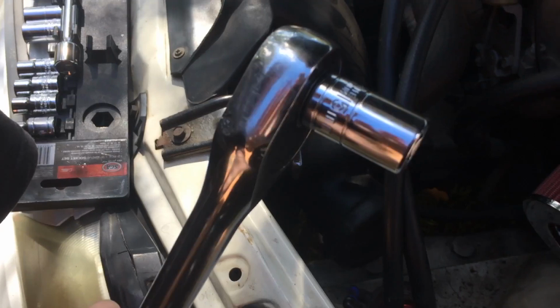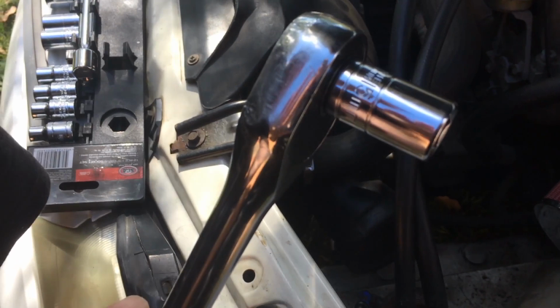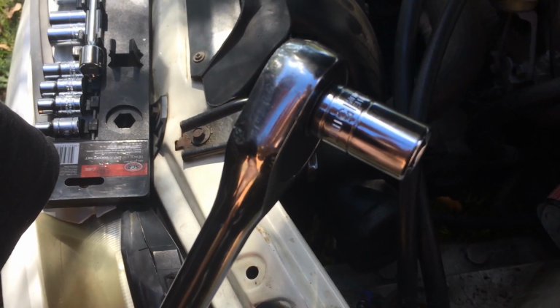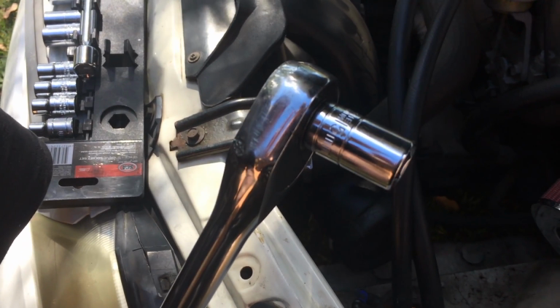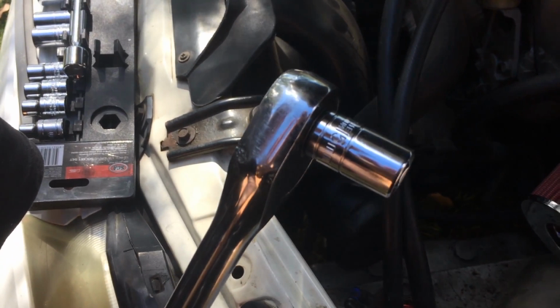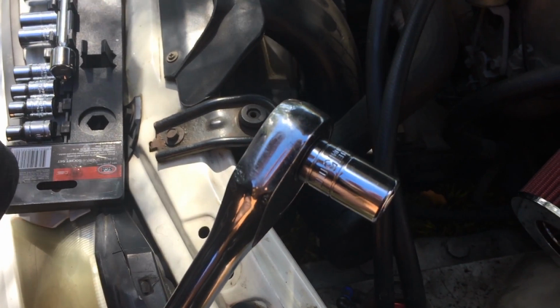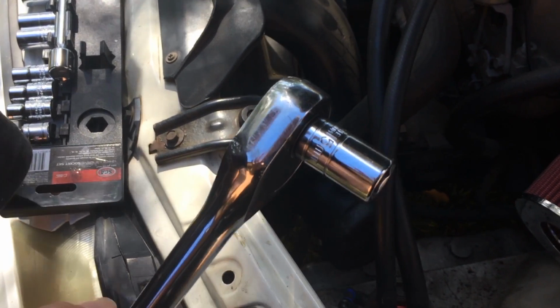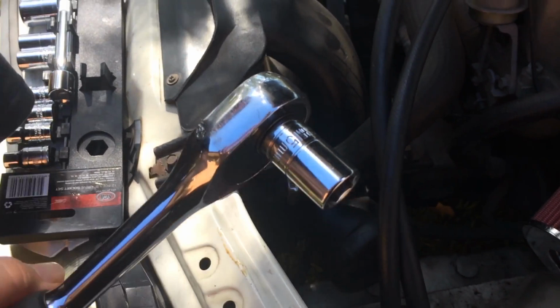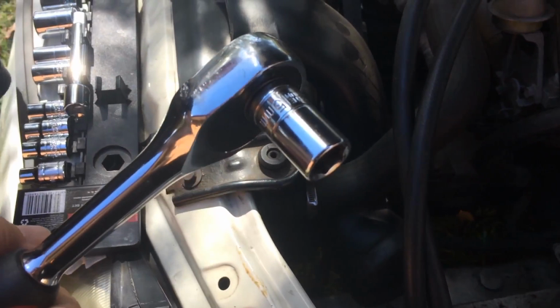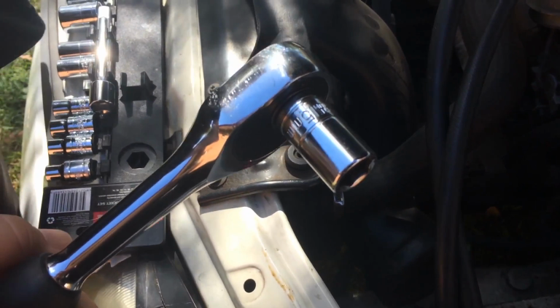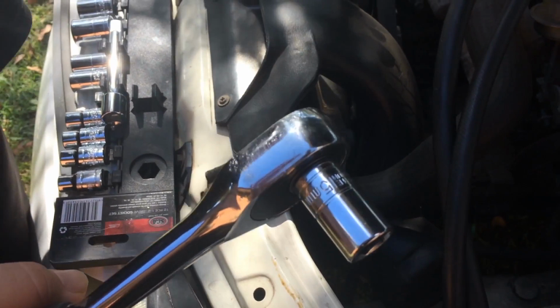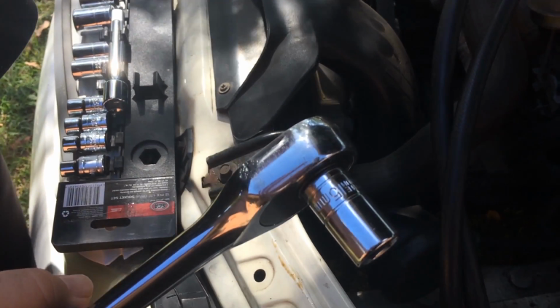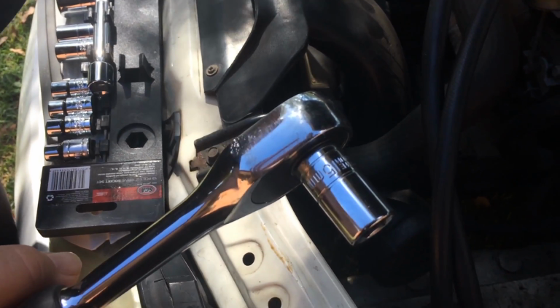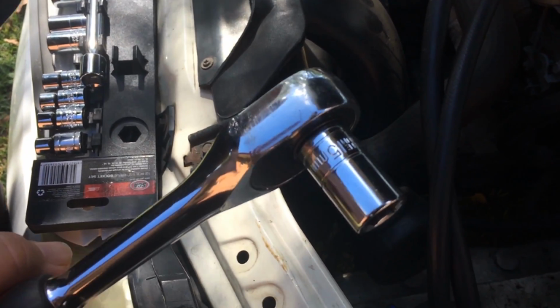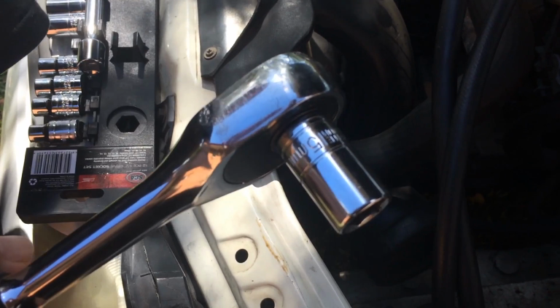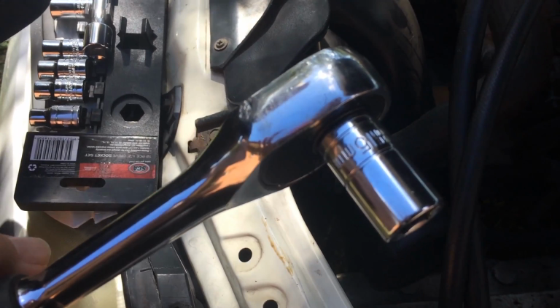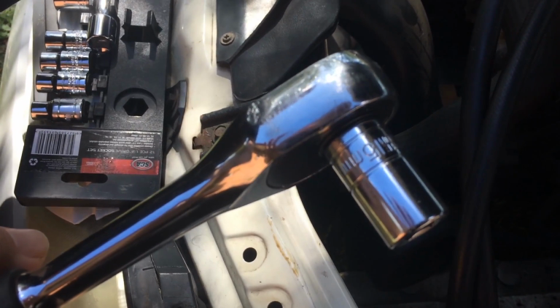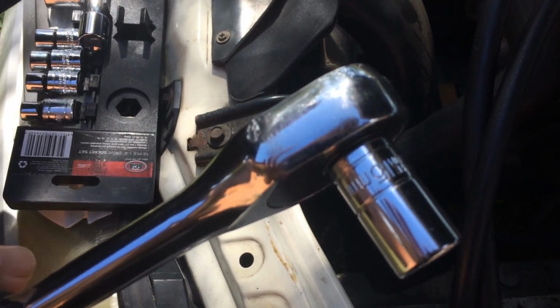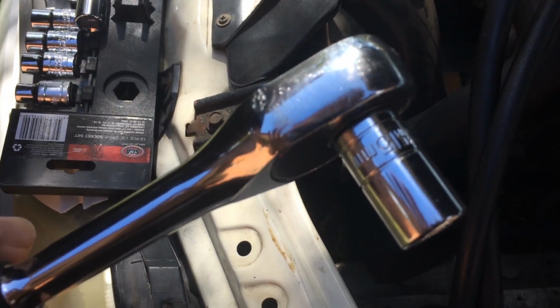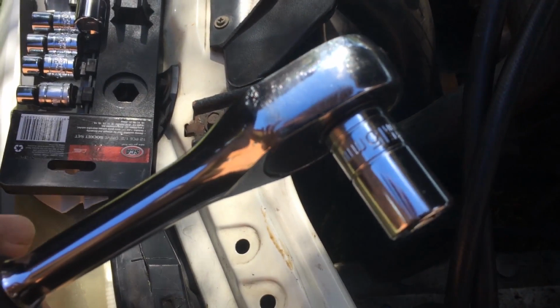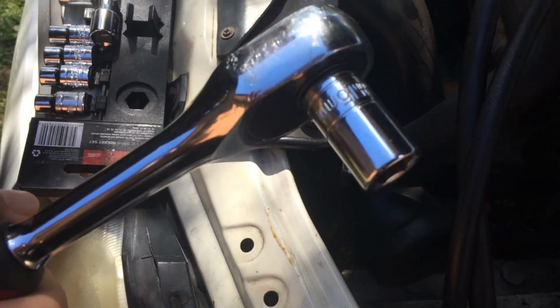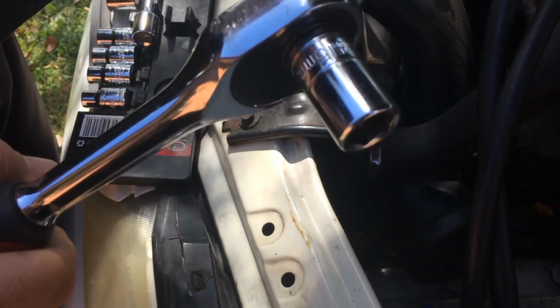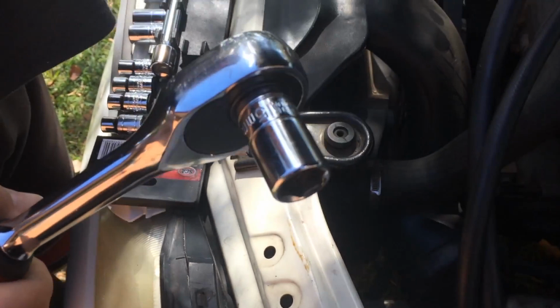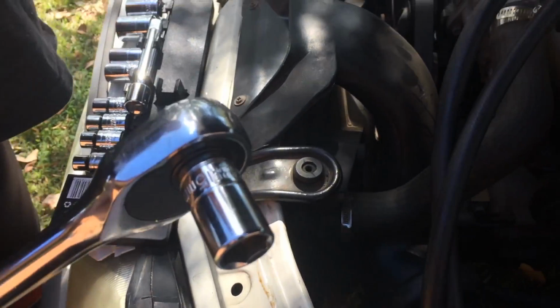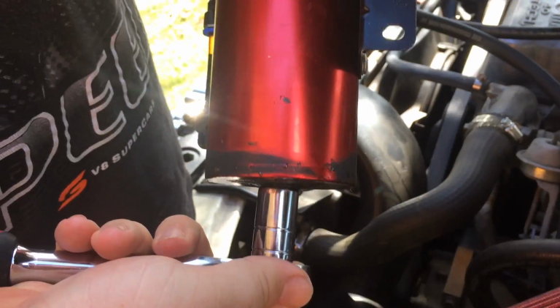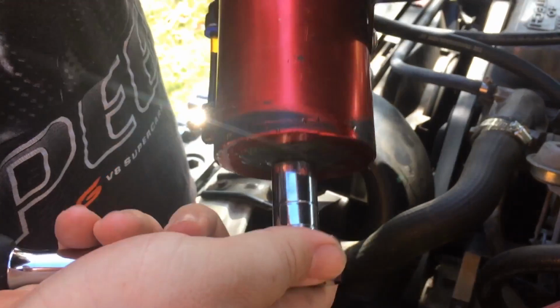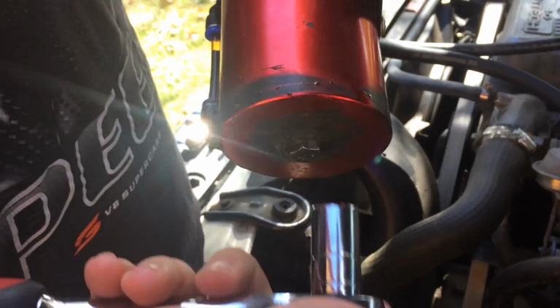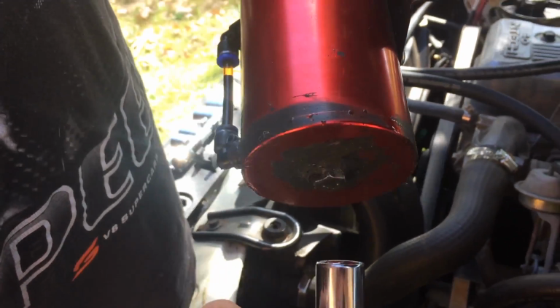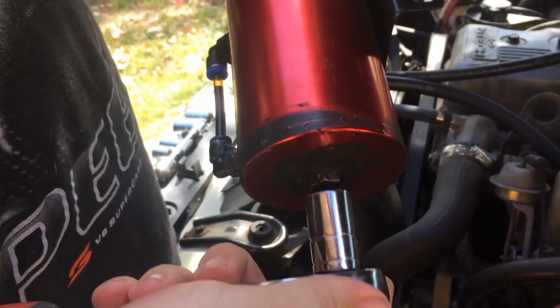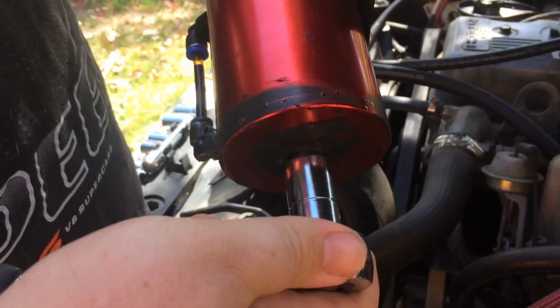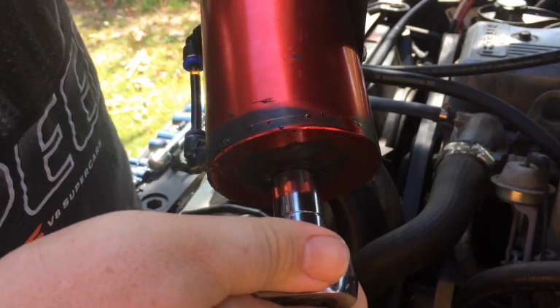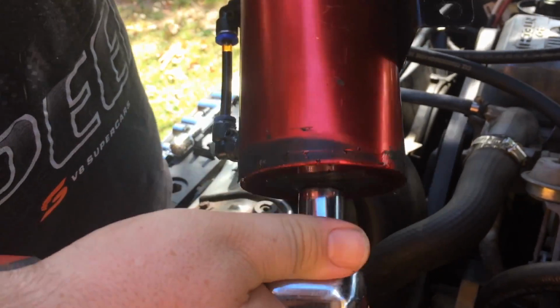Hey guys, today I'm going to show you how to empty an oil catch can. What you'll need is a 15ml spanner or socket. At the bottom of the catch can there's a nut — you just want to undo that.